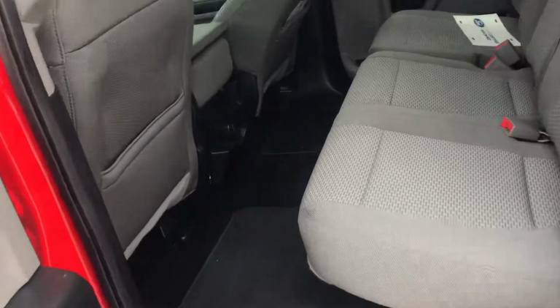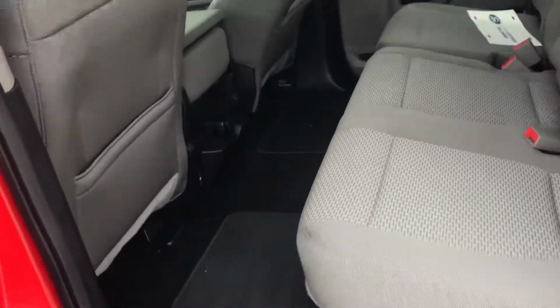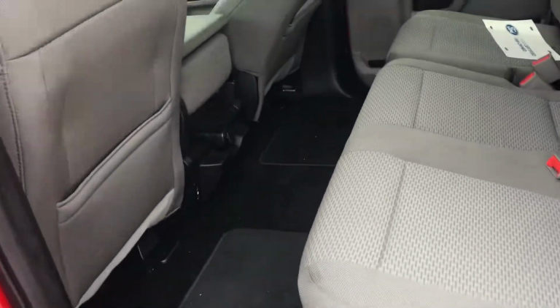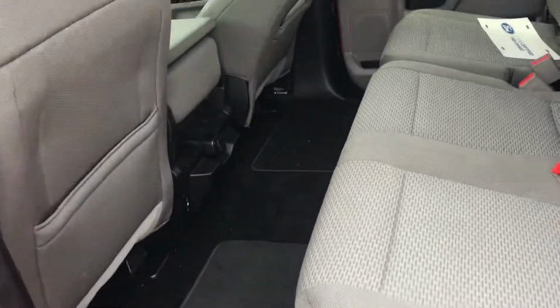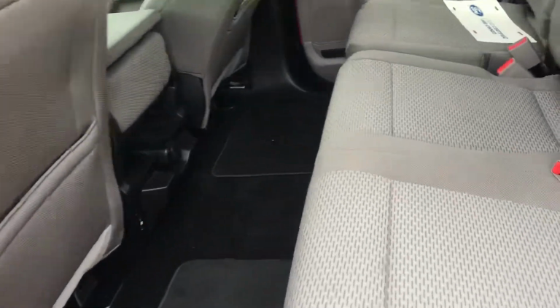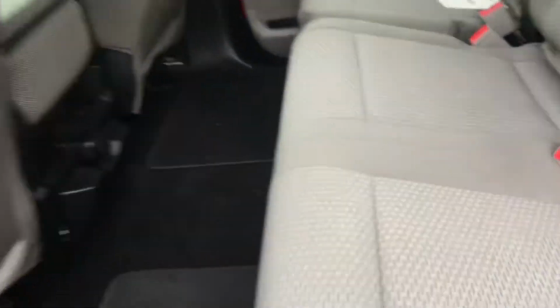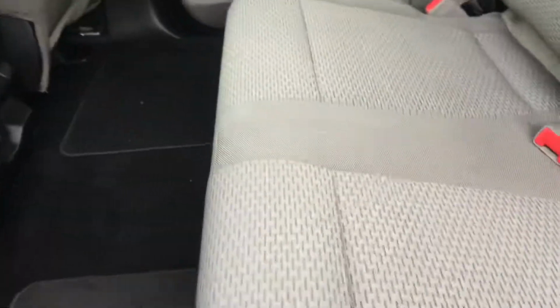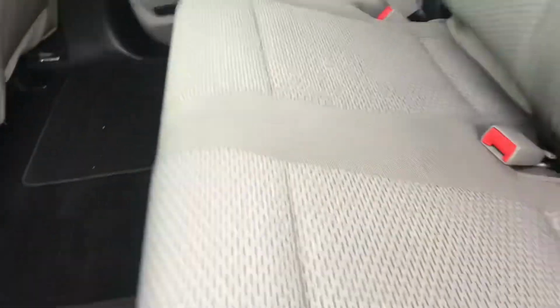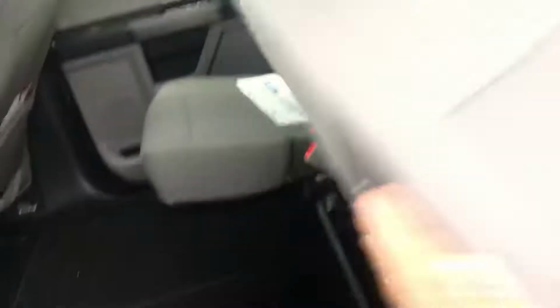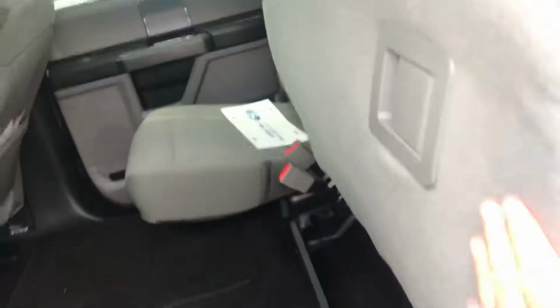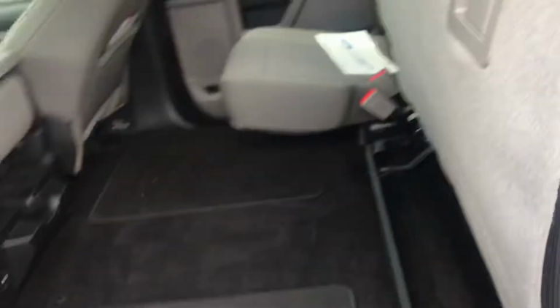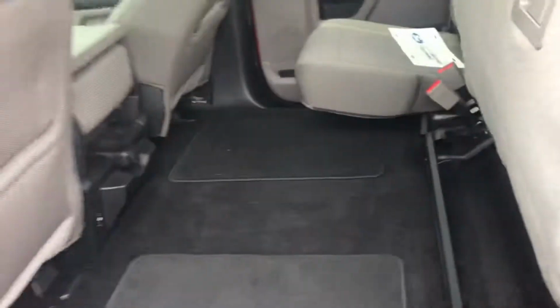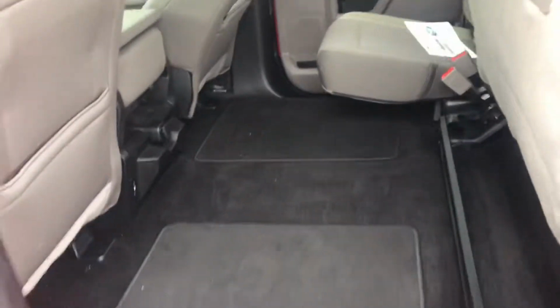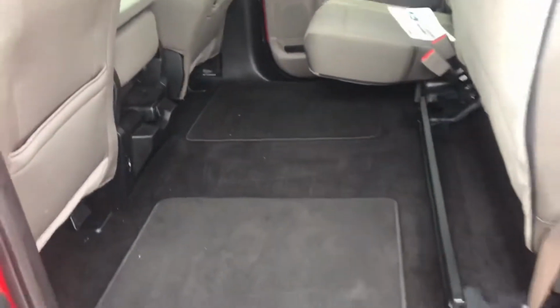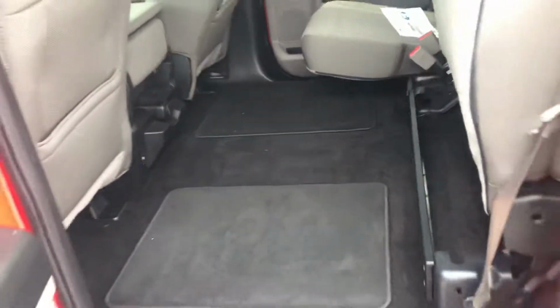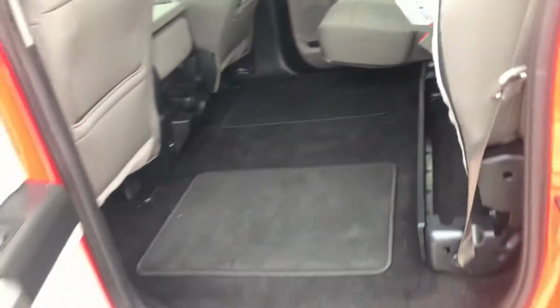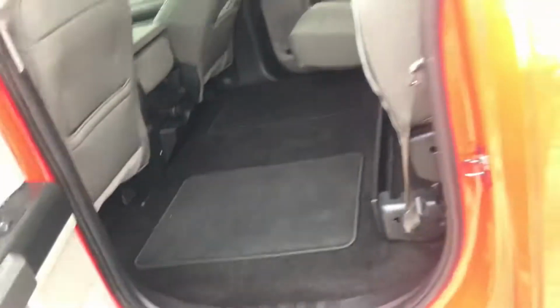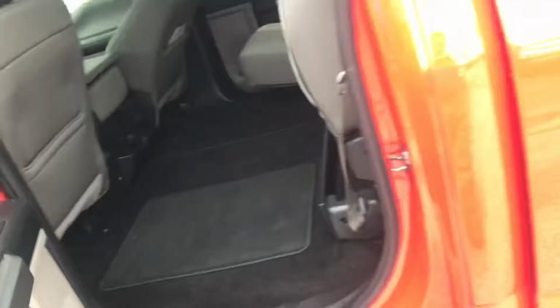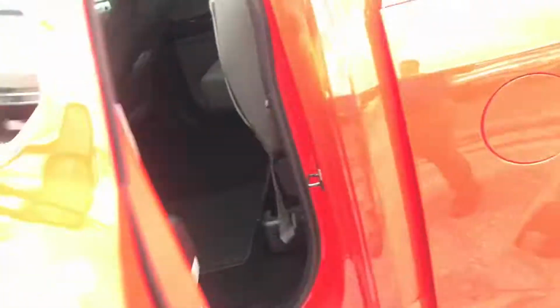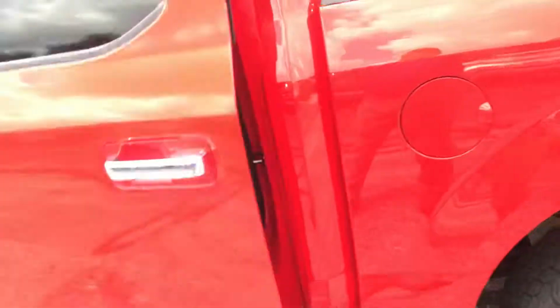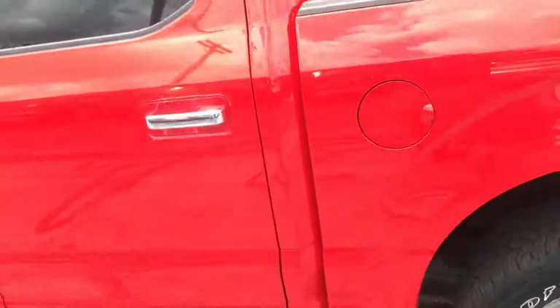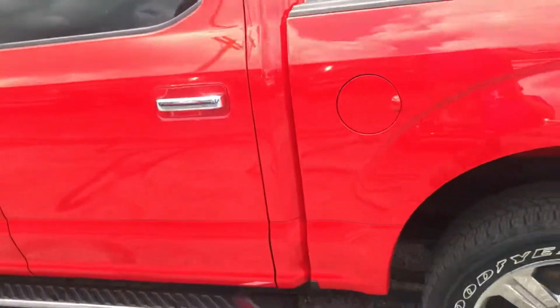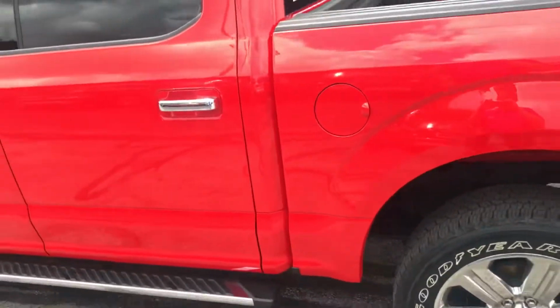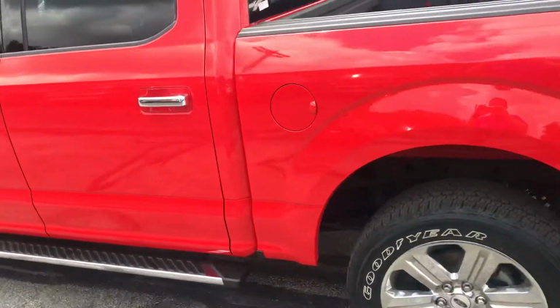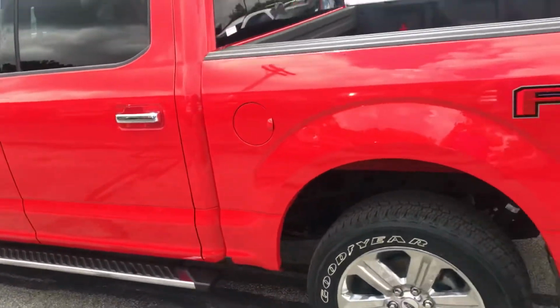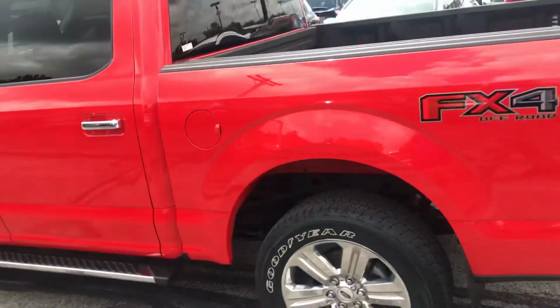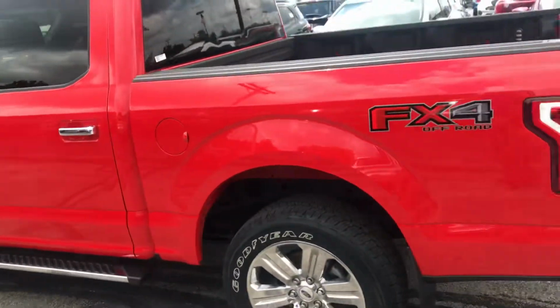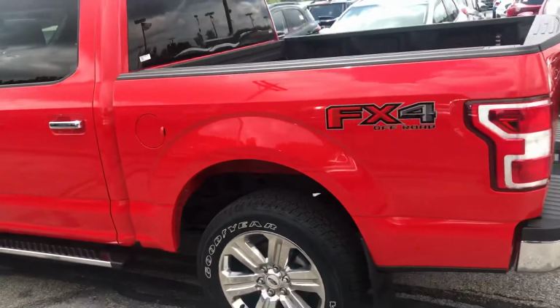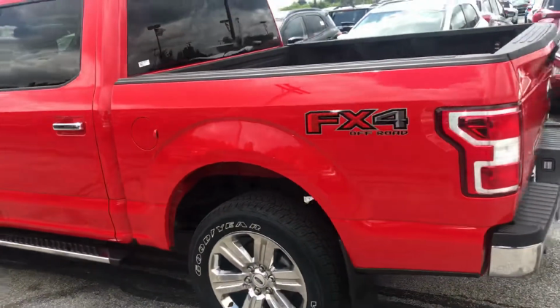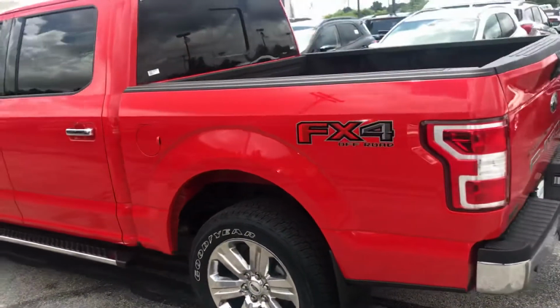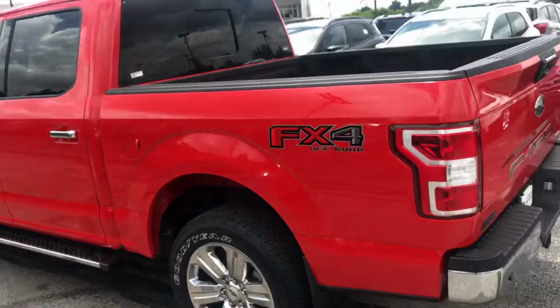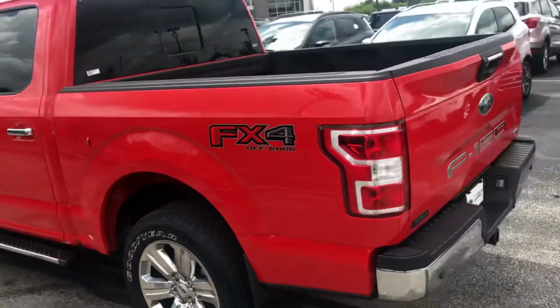A very spacious back seat with a flat area for storage. It does have the five and a half foot box on it.